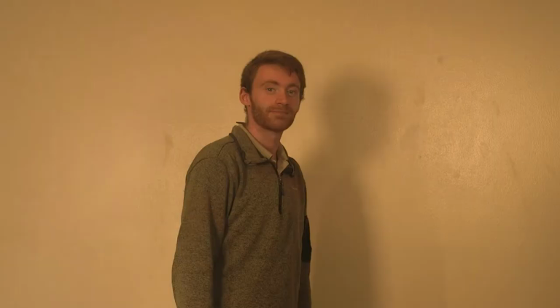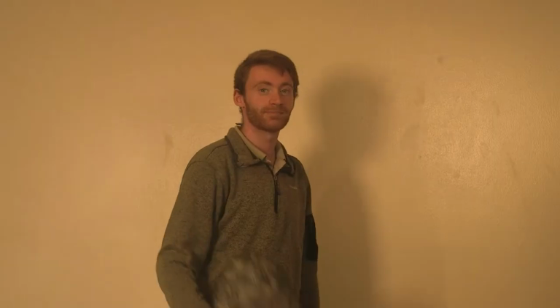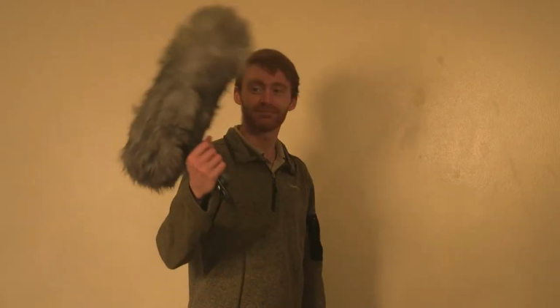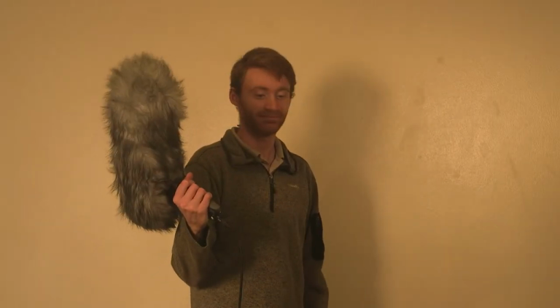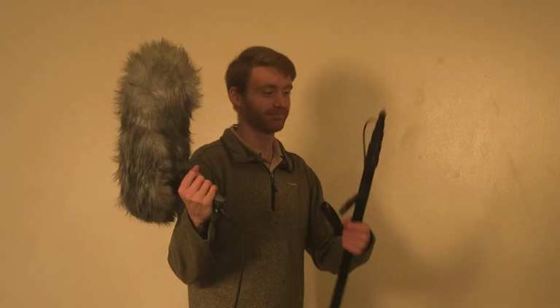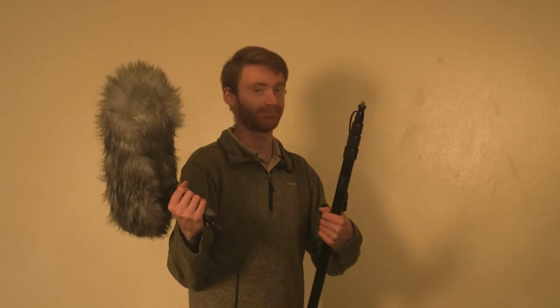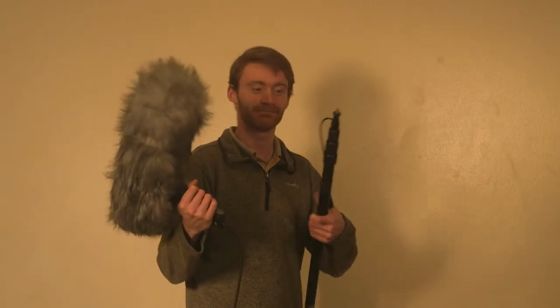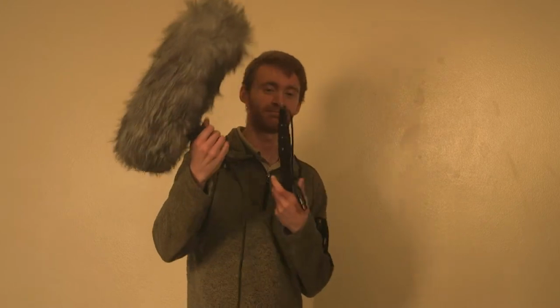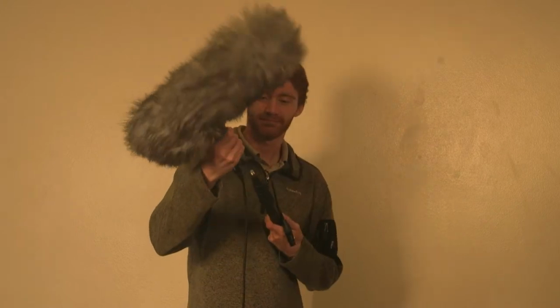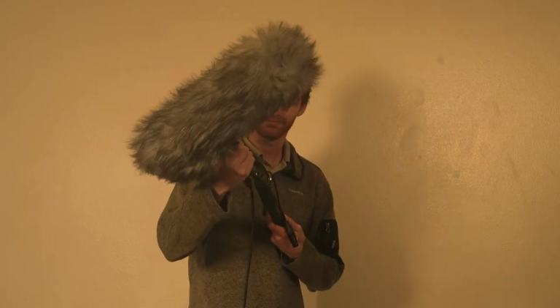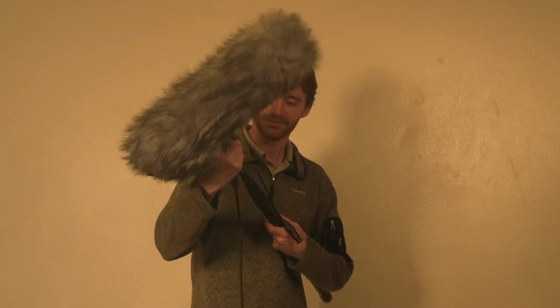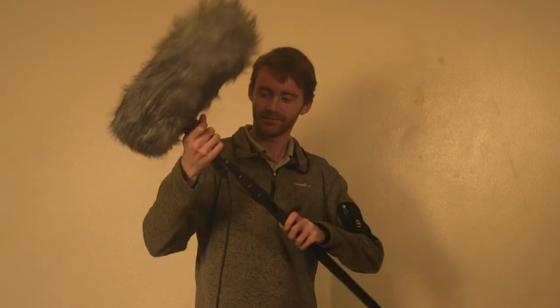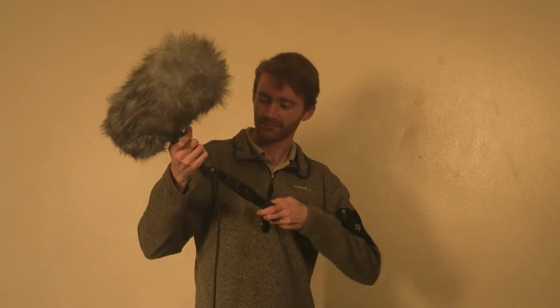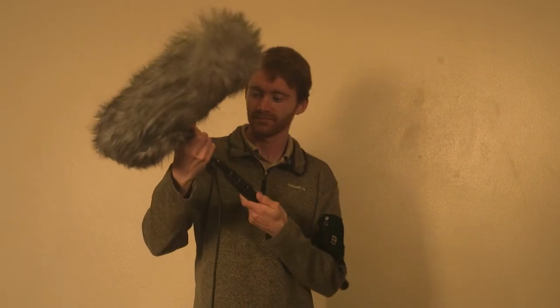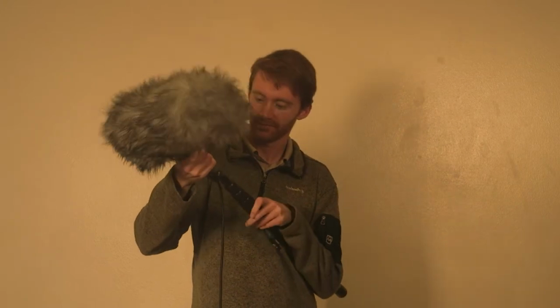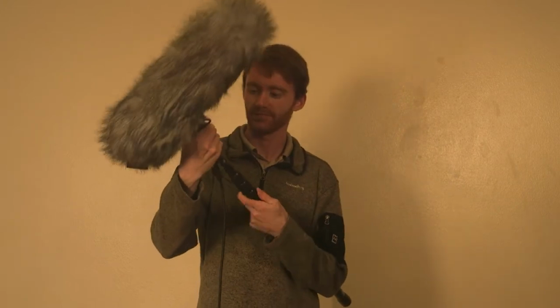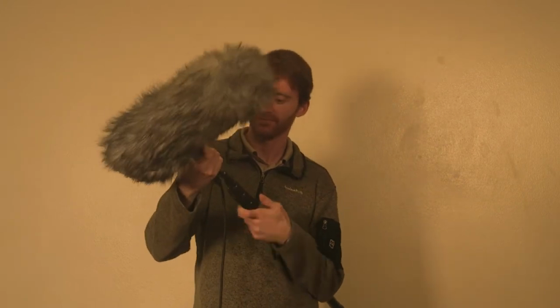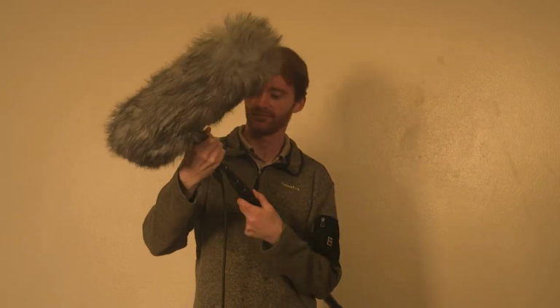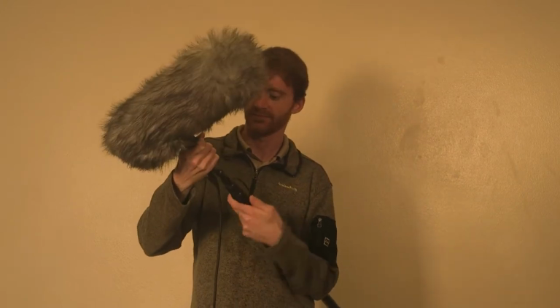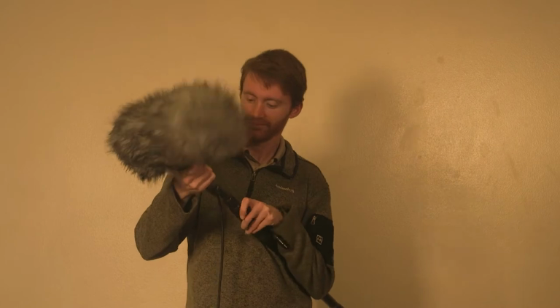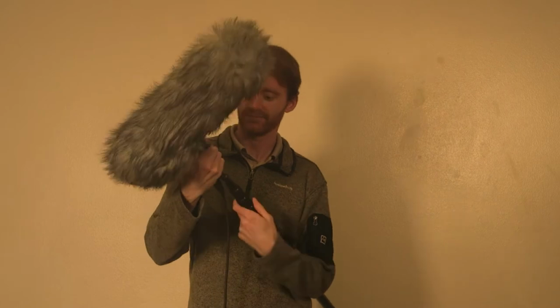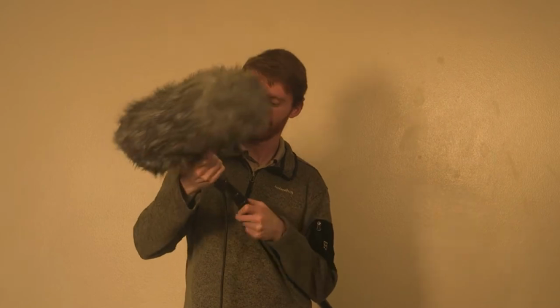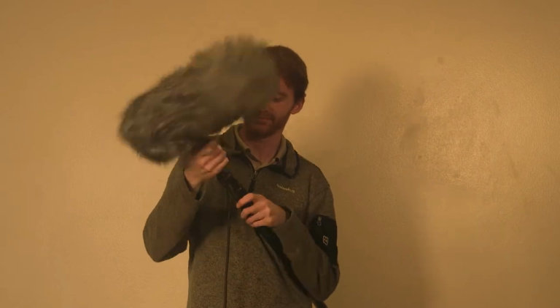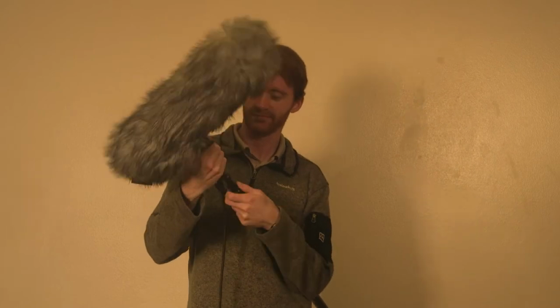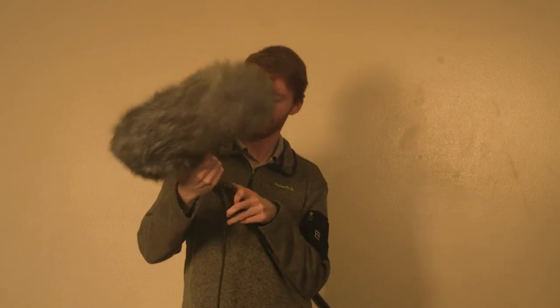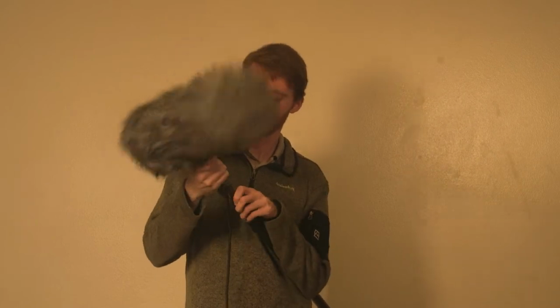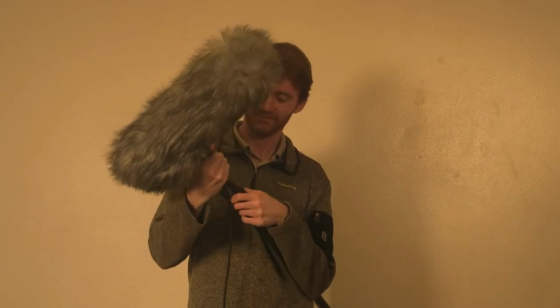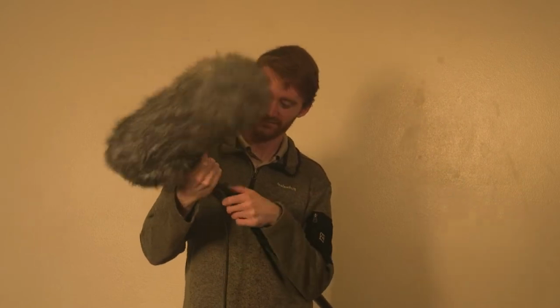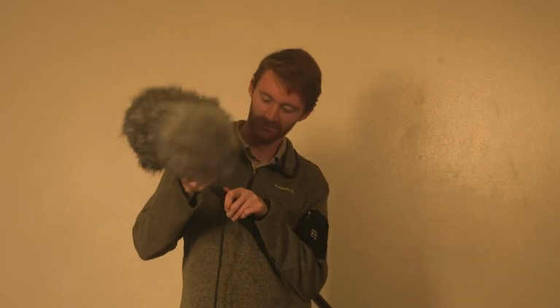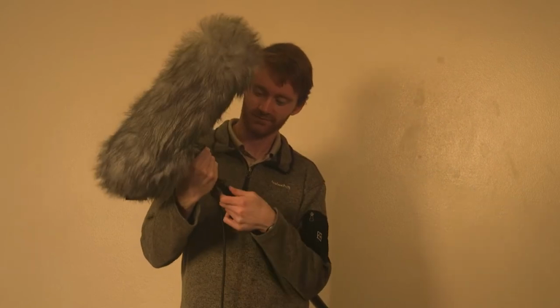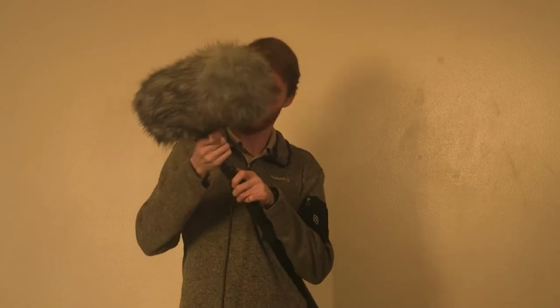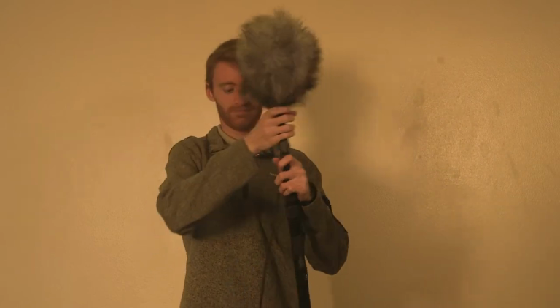Attaching the microphone to the pole is pretty easy — it just takes some practice since it can be a little unwieldy. Once you have attached the microphone, always wrap the cord around the pole so it isn't swinging around during takes and making someone accidentally trip.